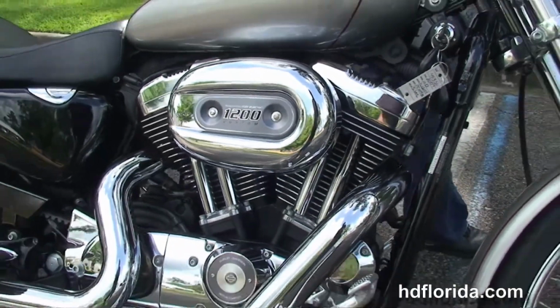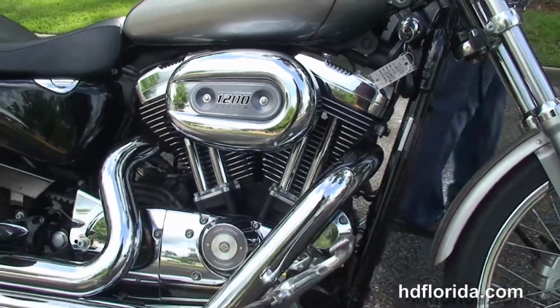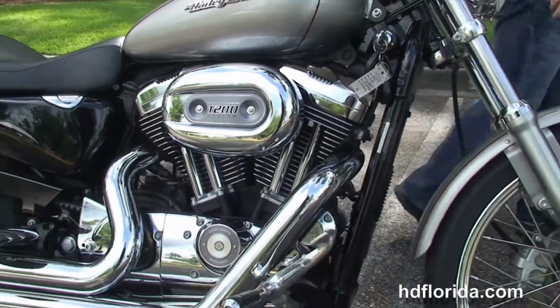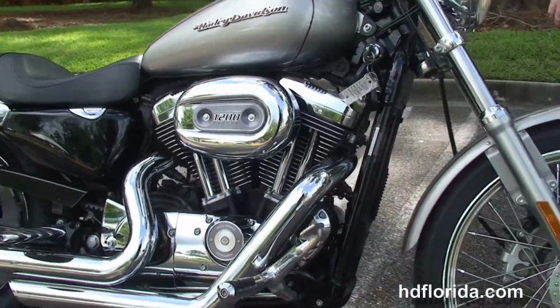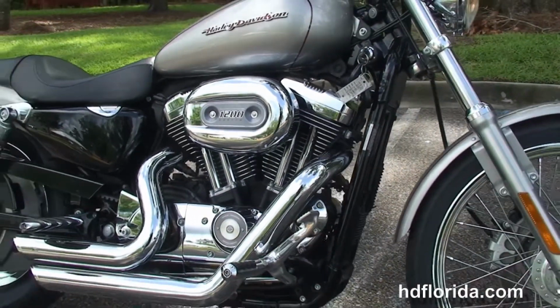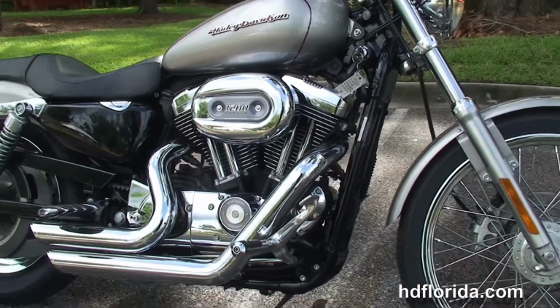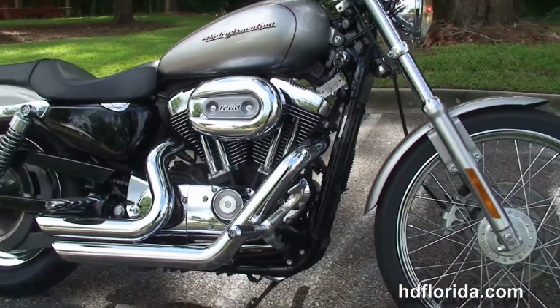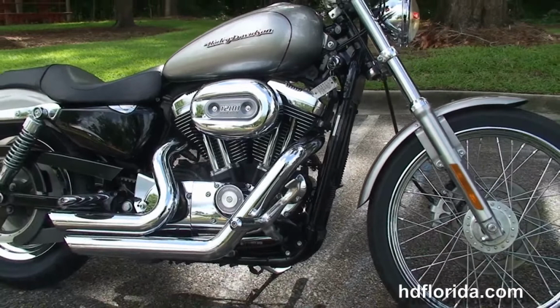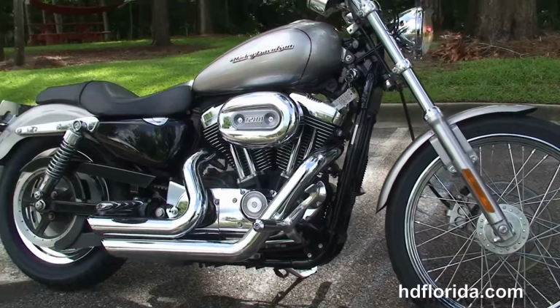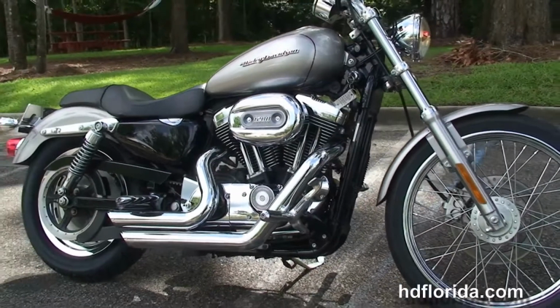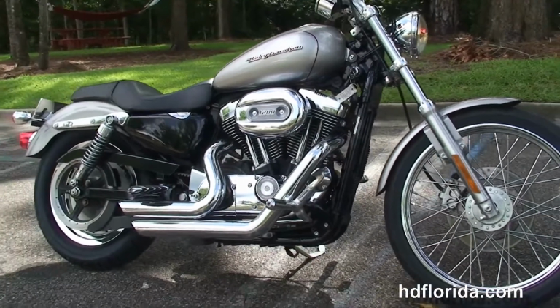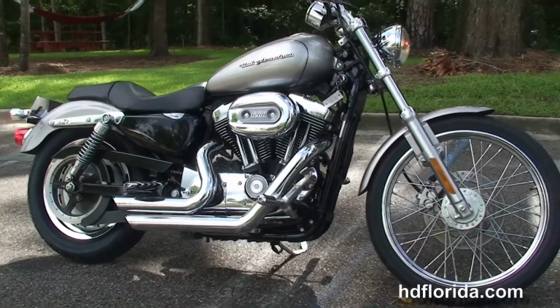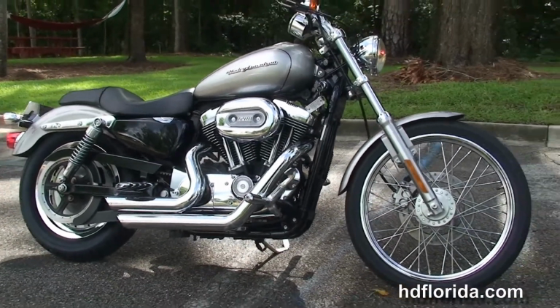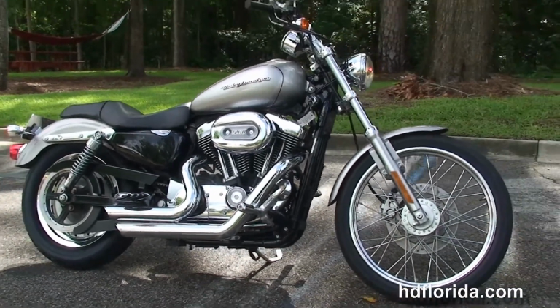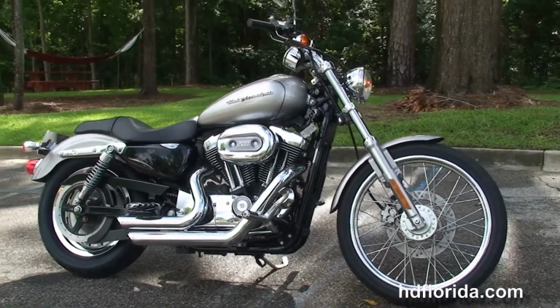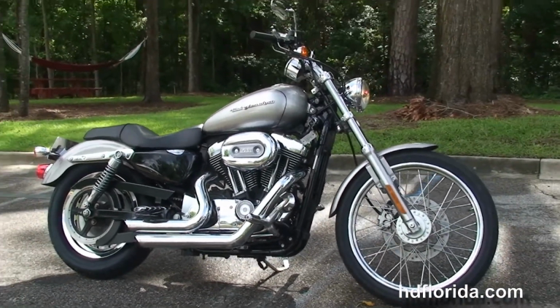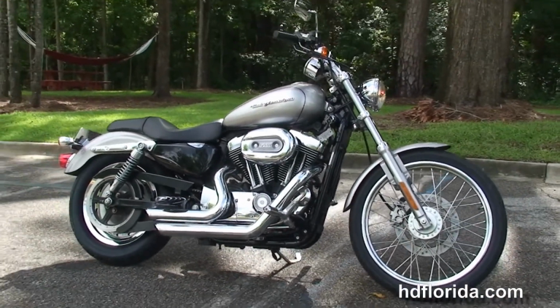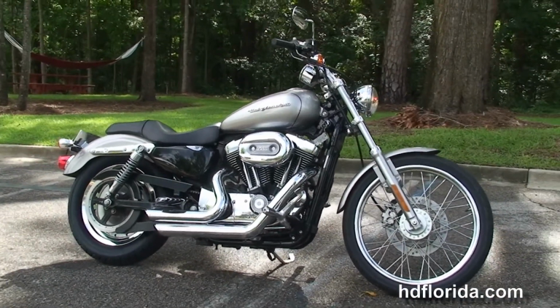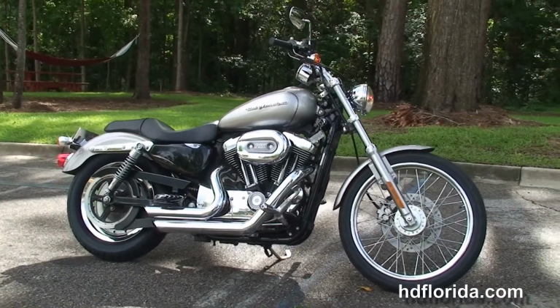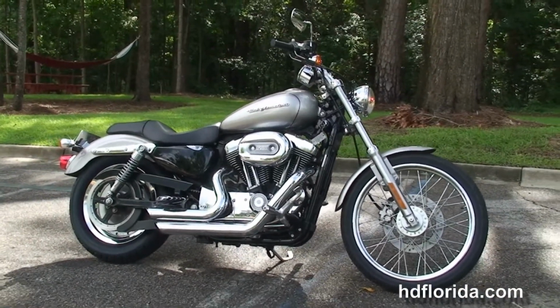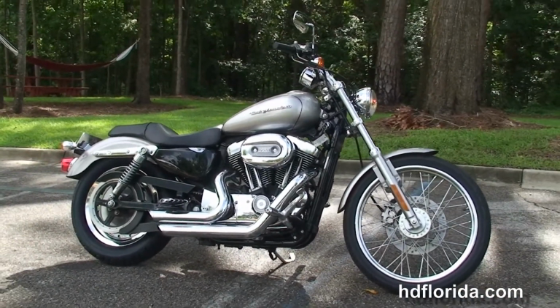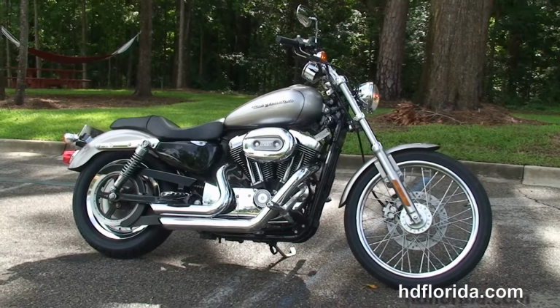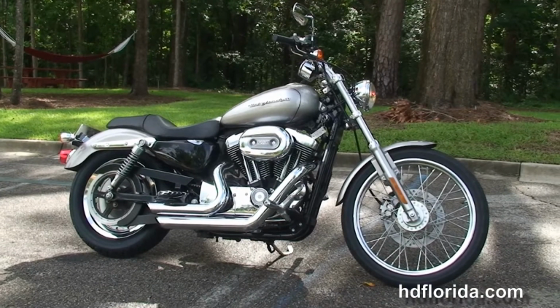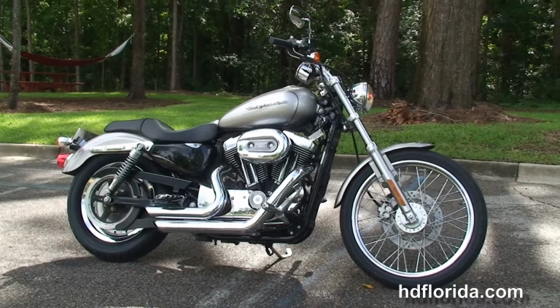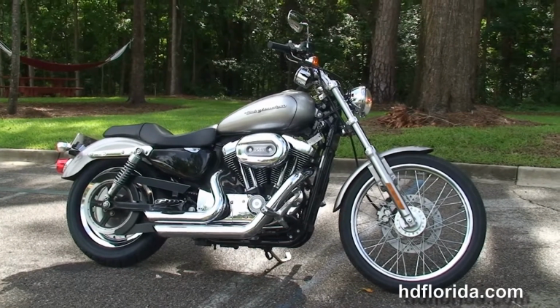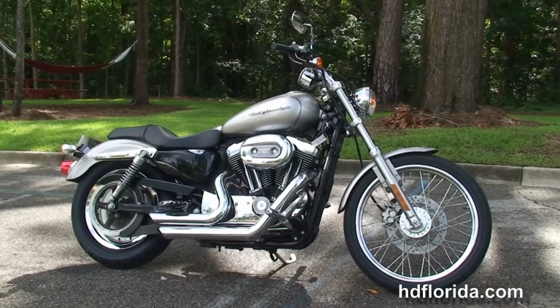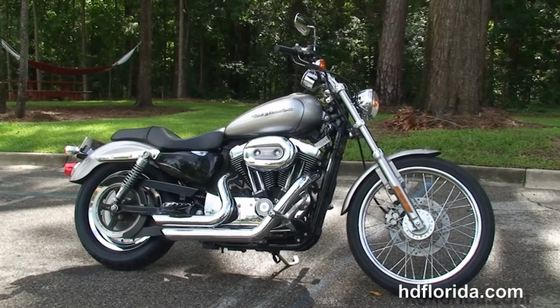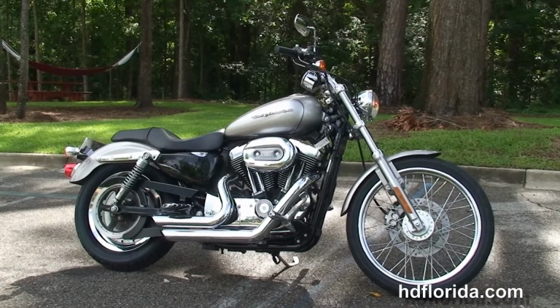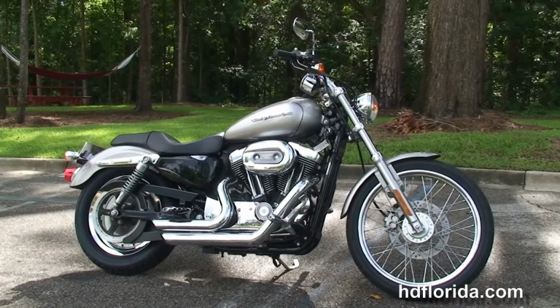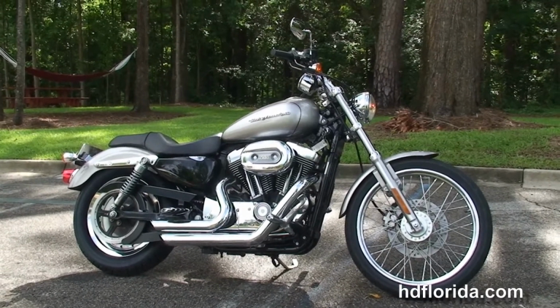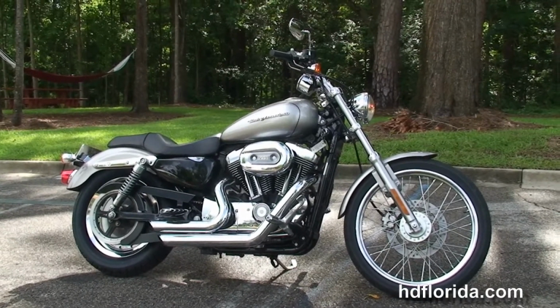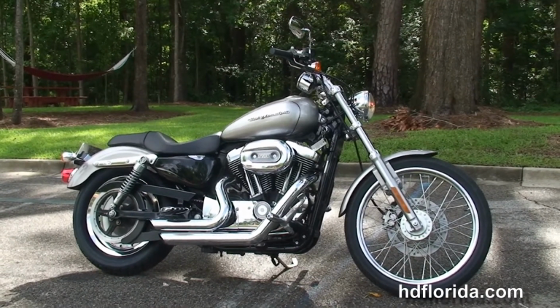Here at the world-famous Tallahassee Harley-Davidson, all our bikes are fully serviced and safety inspected. We take anything on trade — import motorcycles, cars, campers, trailers, boats, RVs, ATVs — you name it, we take it as long as we don't have to feed it.